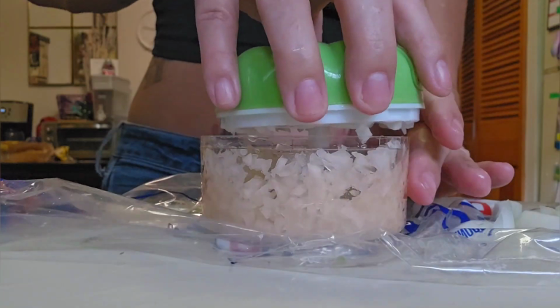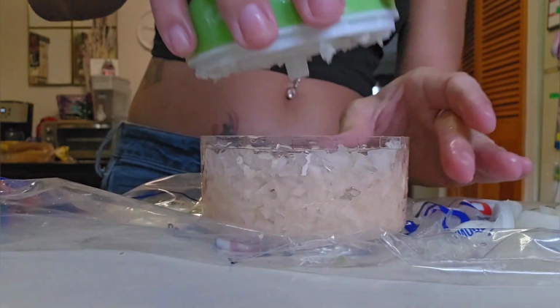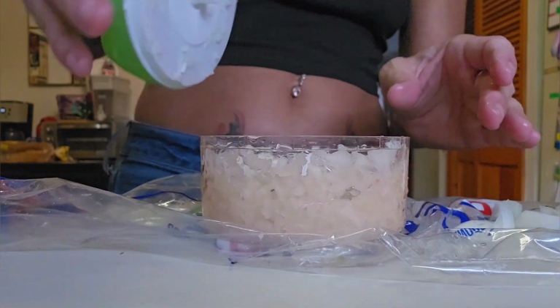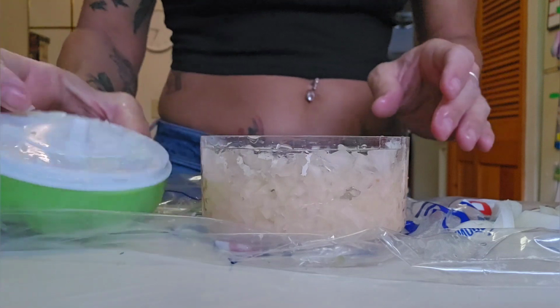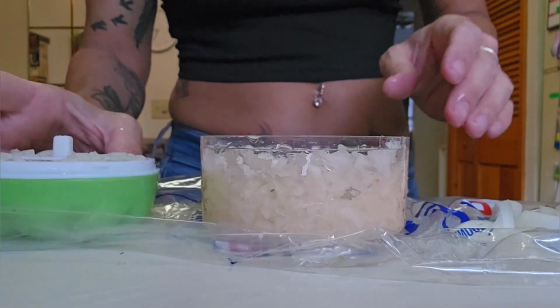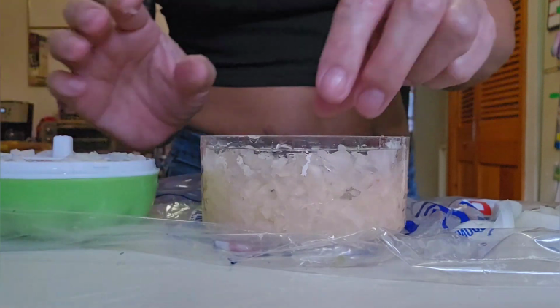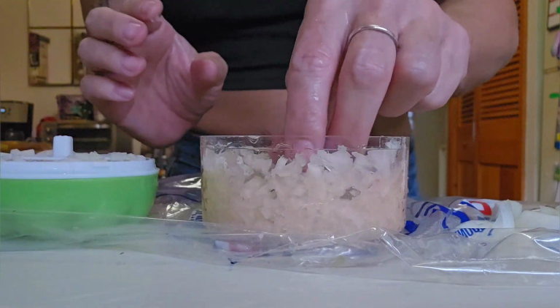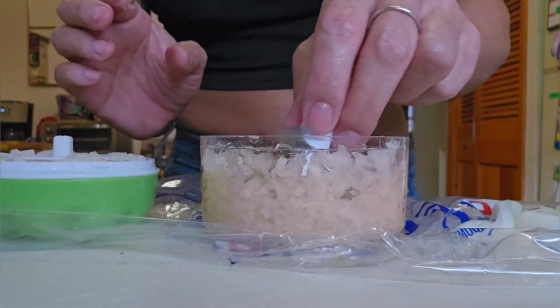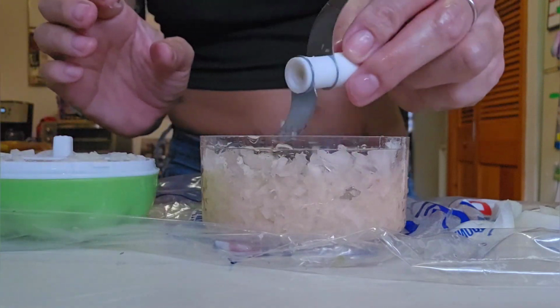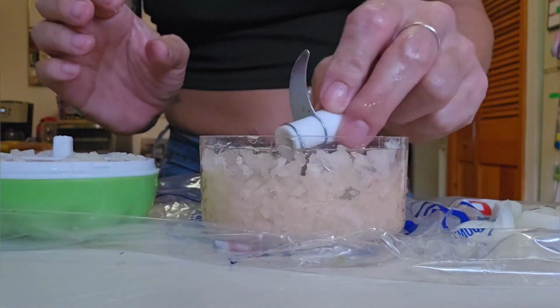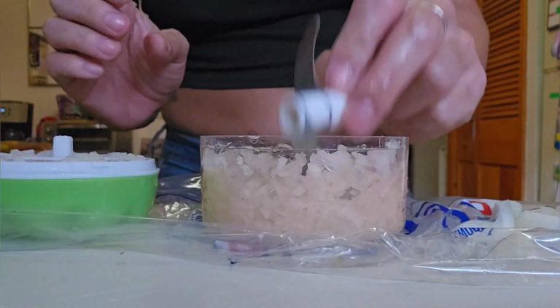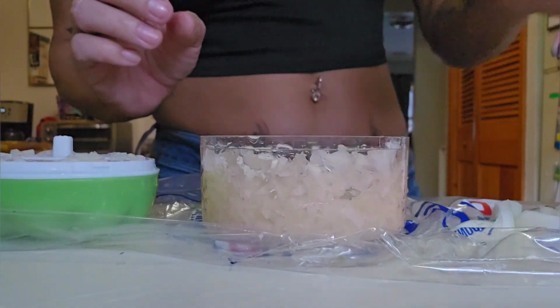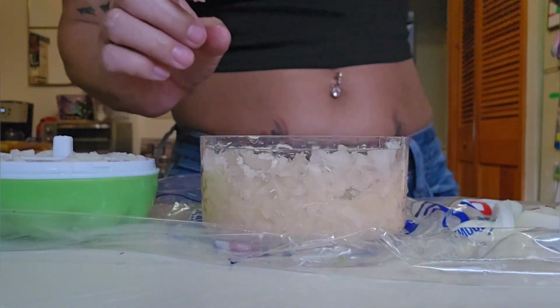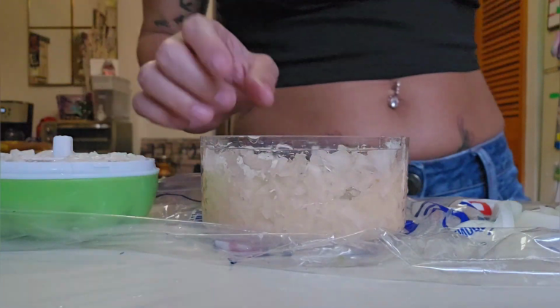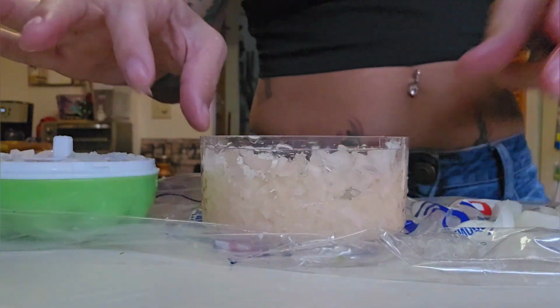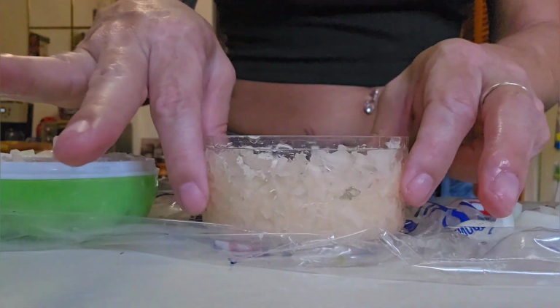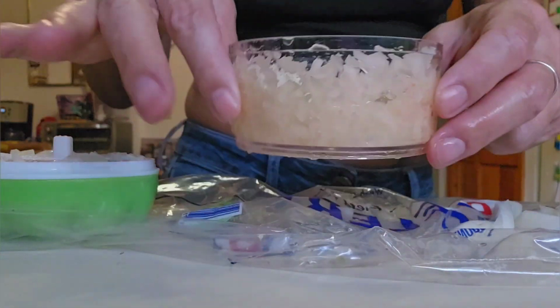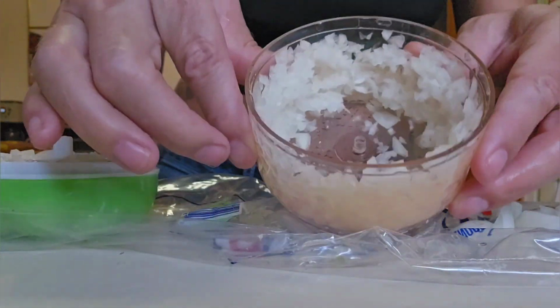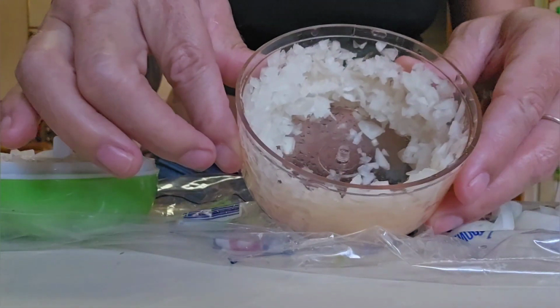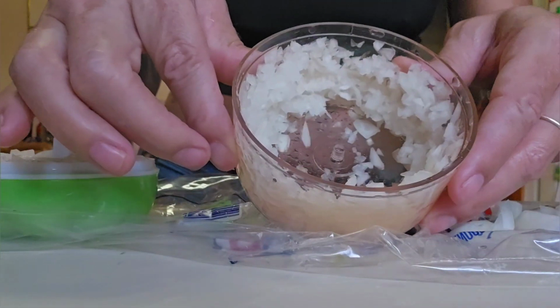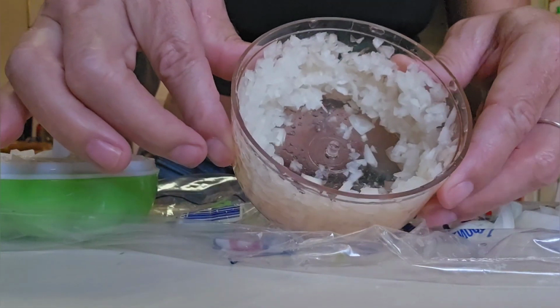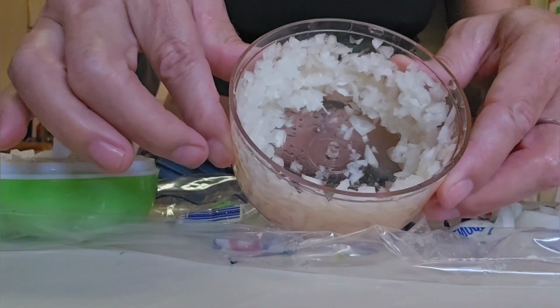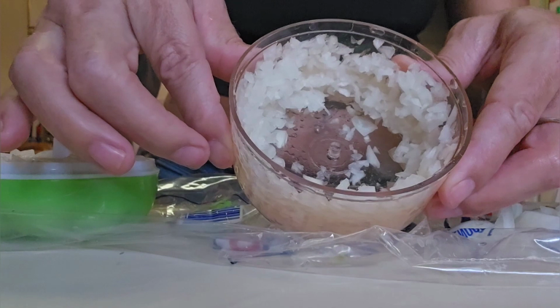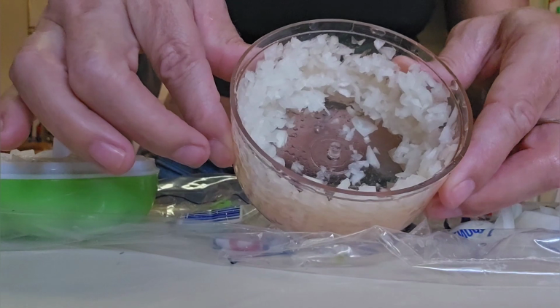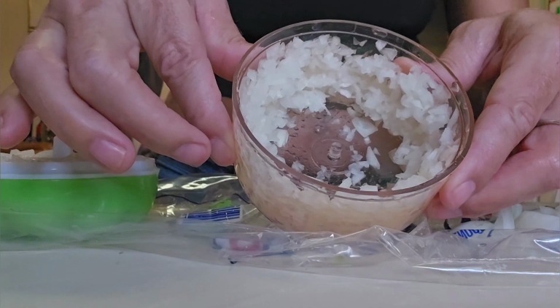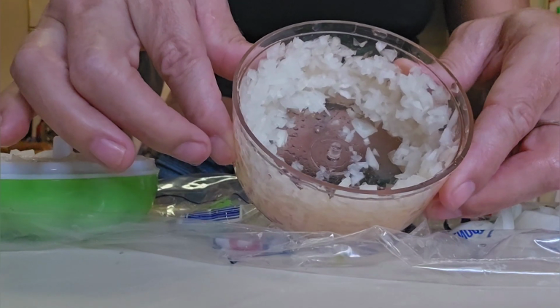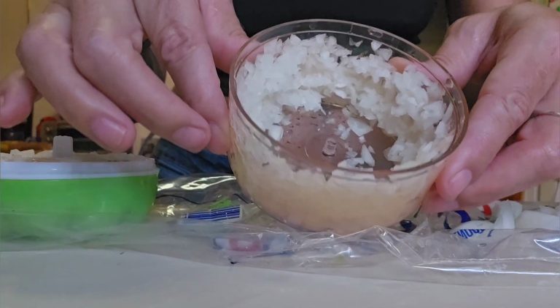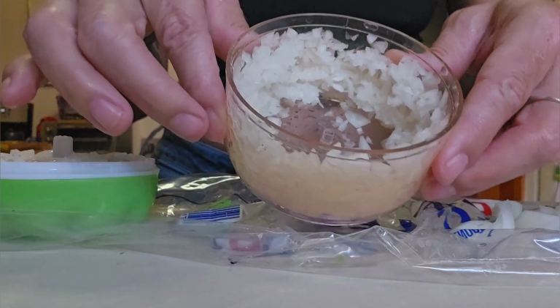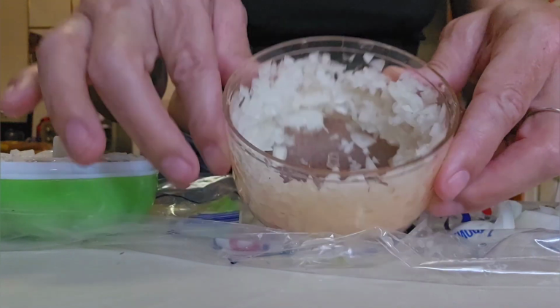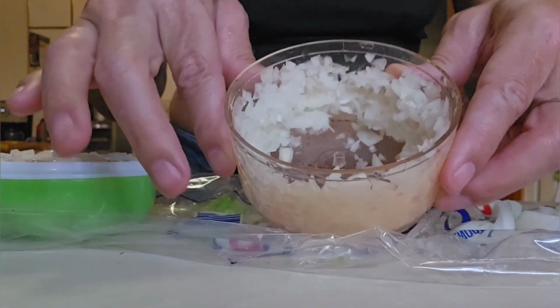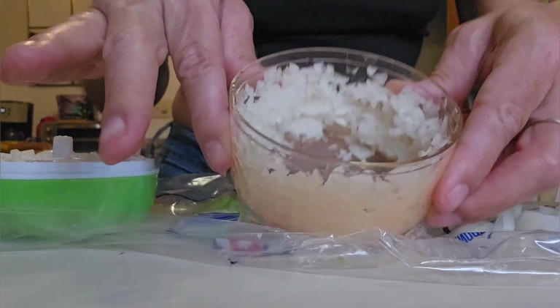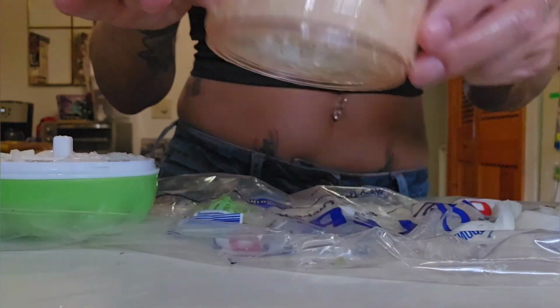The chopping is done — I did fast forward it a little bit because we kind of get the idea of how it works now. And here they are — they're beautiful, yes ma'am, yes sir!